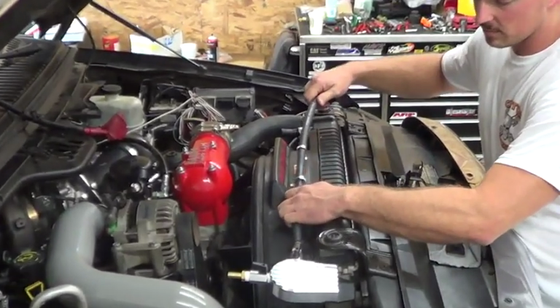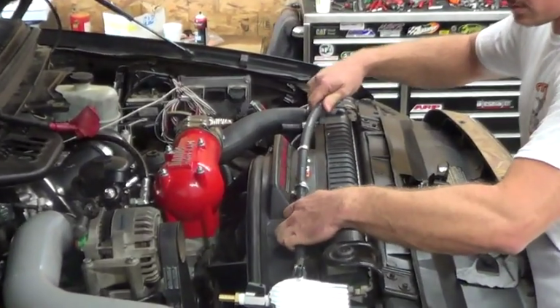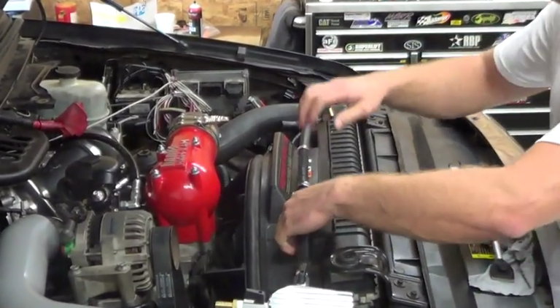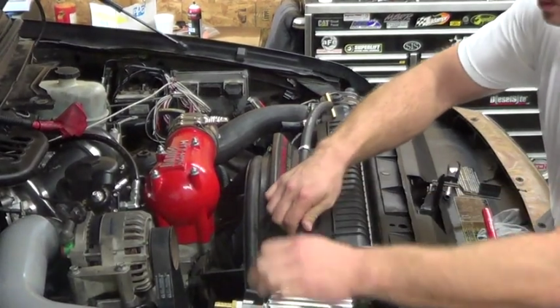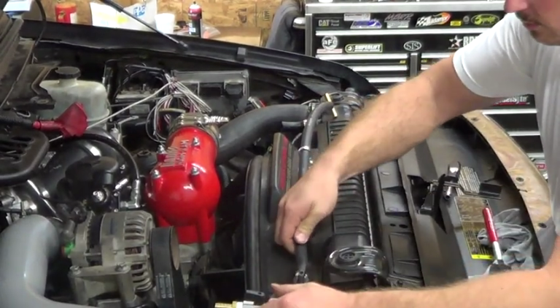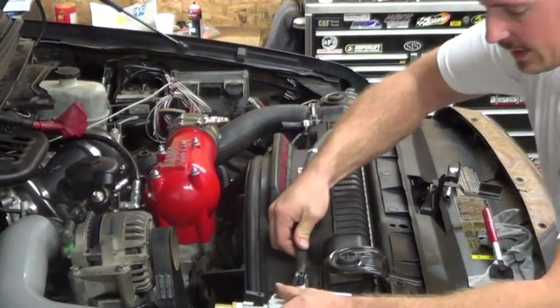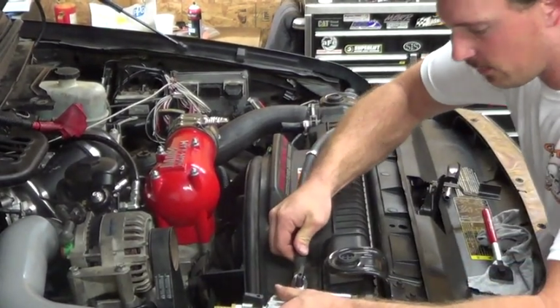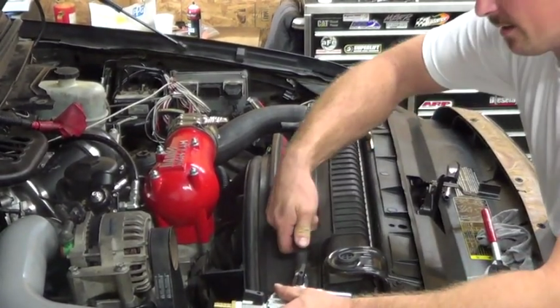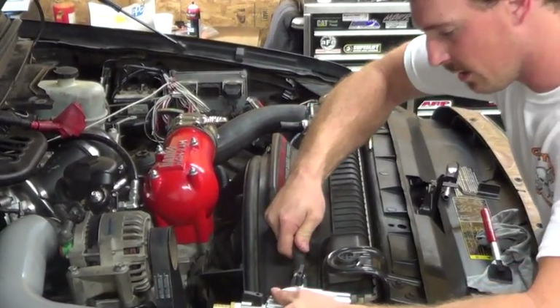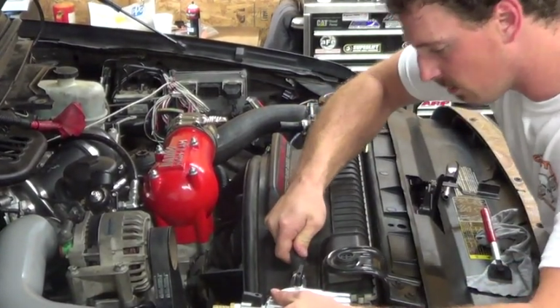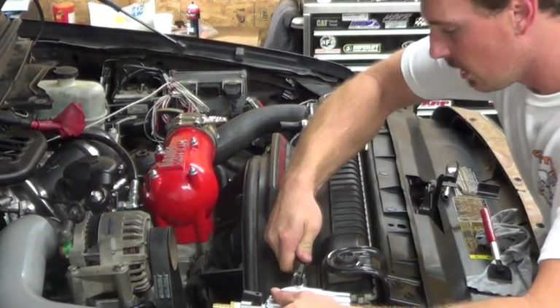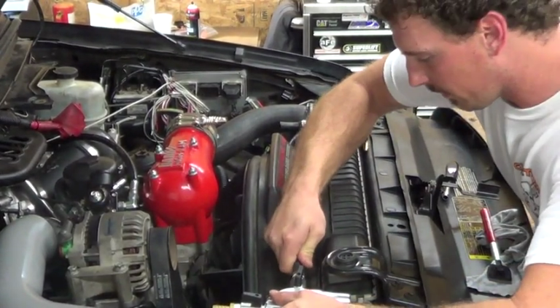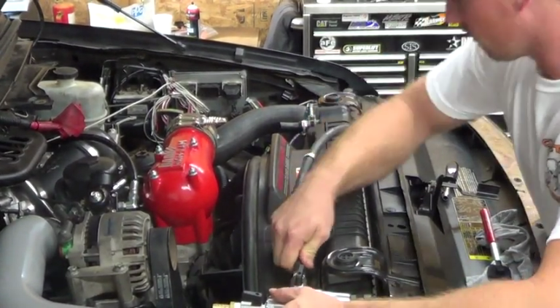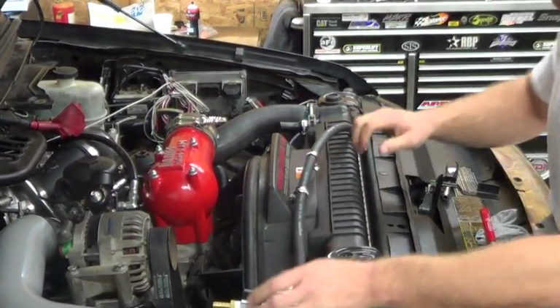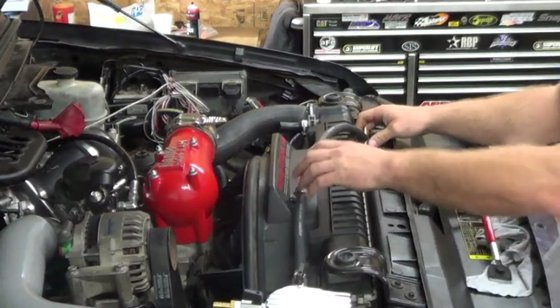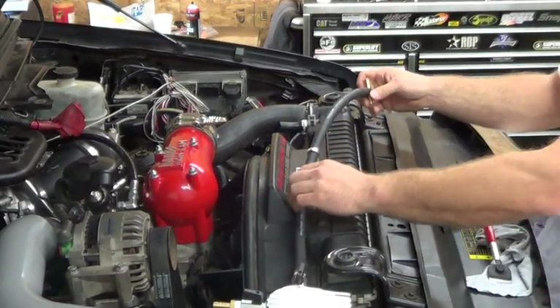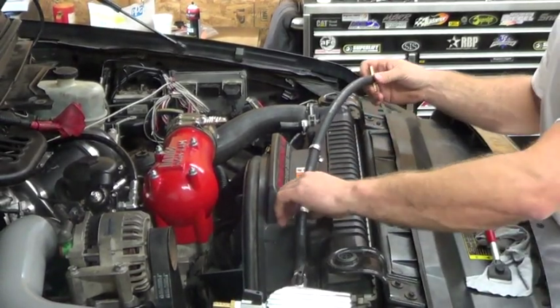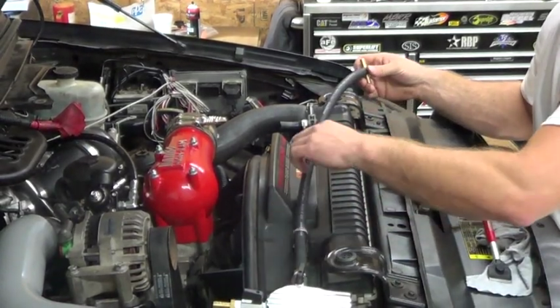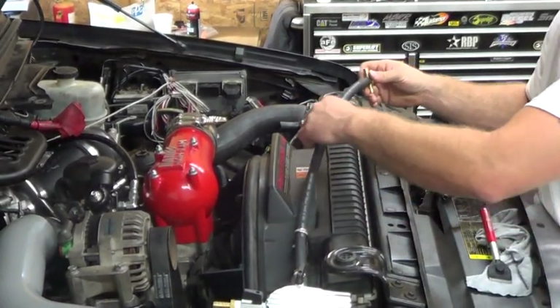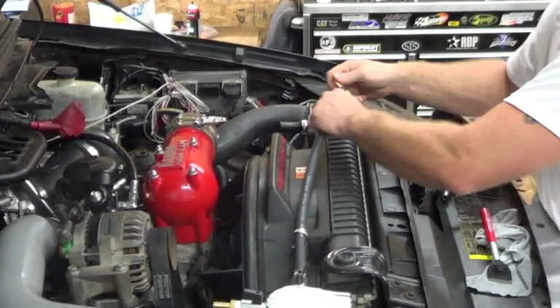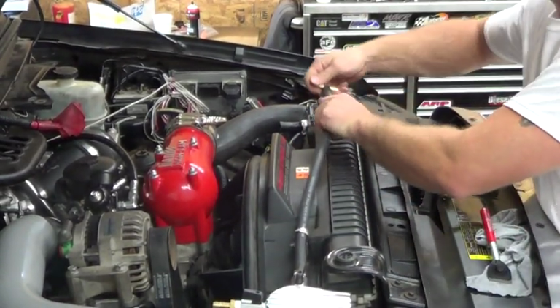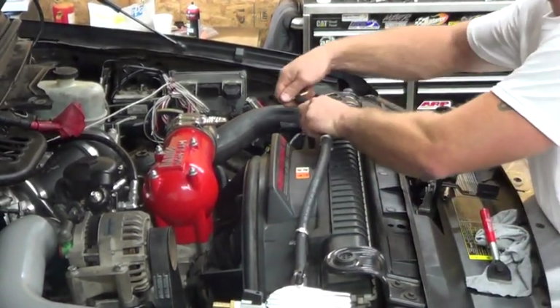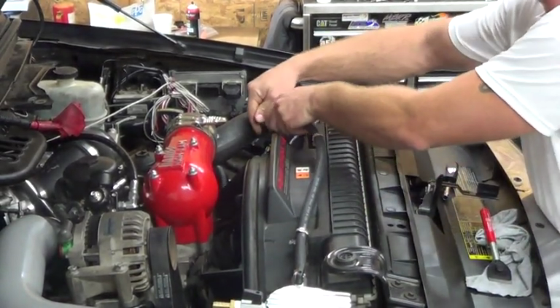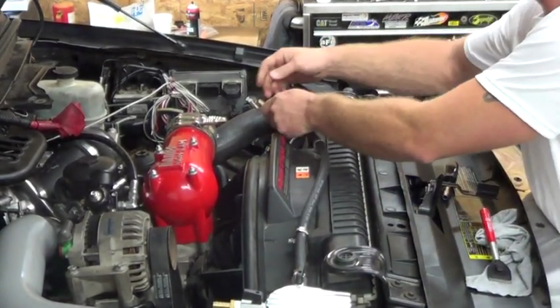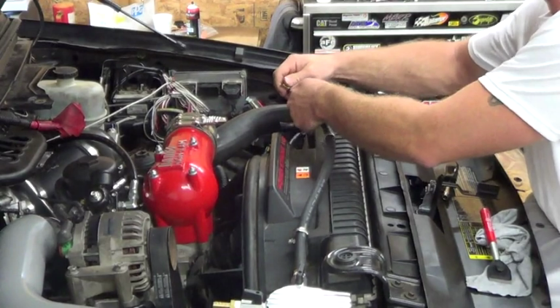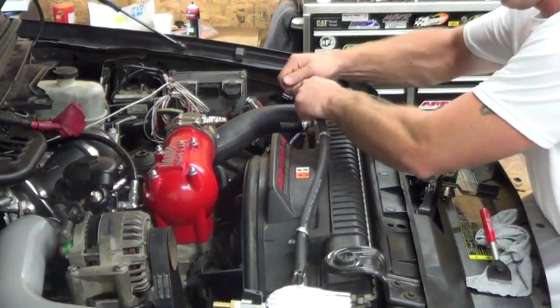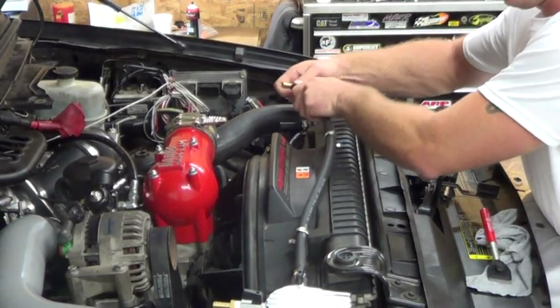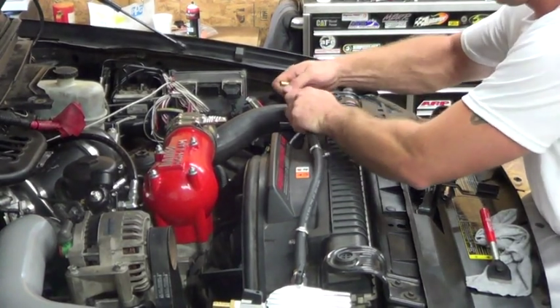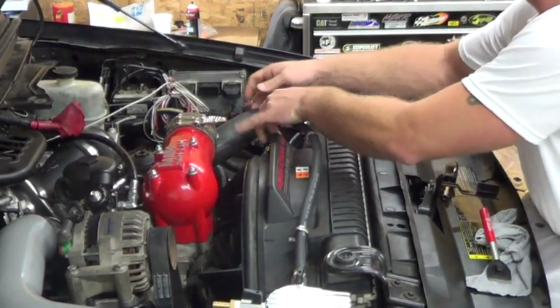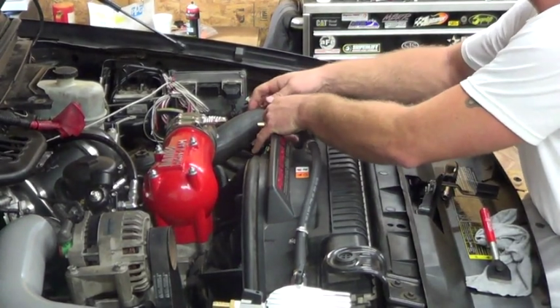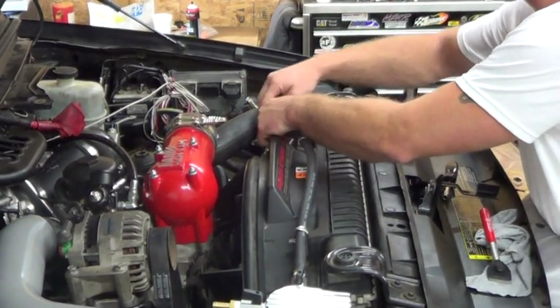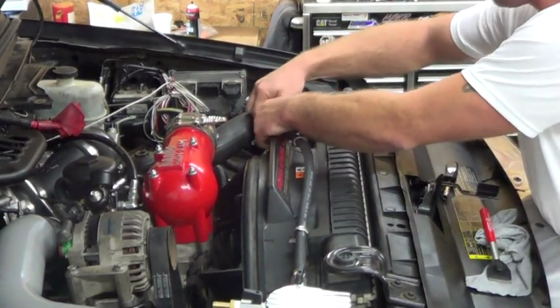We're simply going to push our clamps on. We've already got the antifreeze out of this truck, so don't forget to drain your coolant before you go to splice it on your water line at the truck. Then we're going to install our tee here.